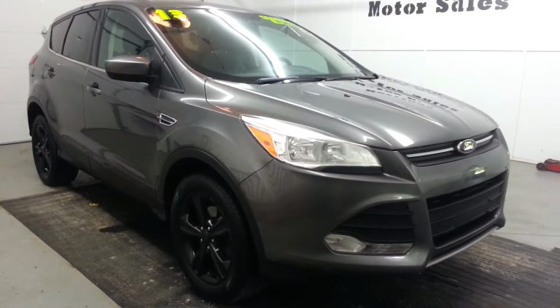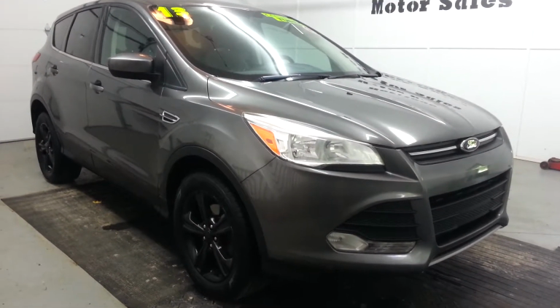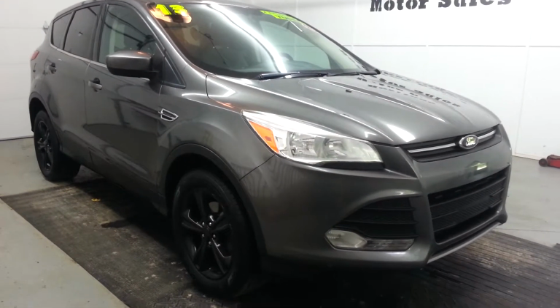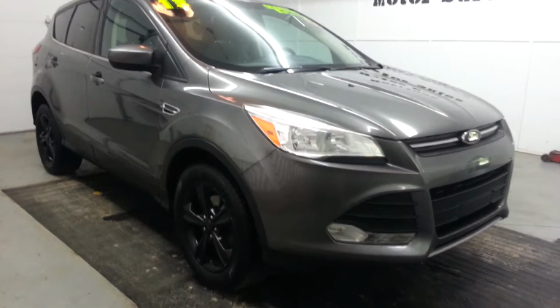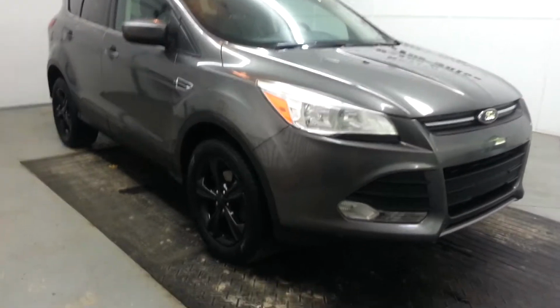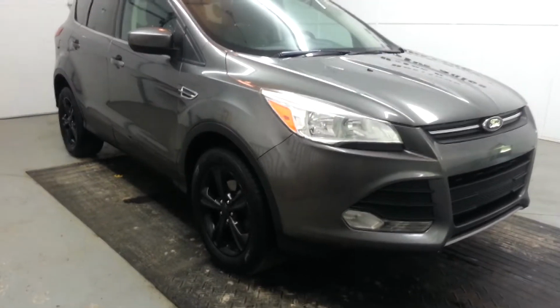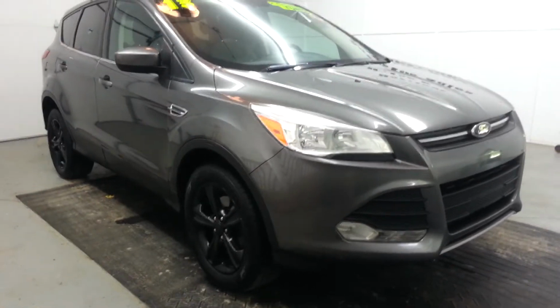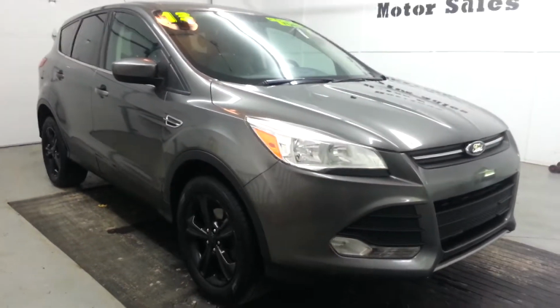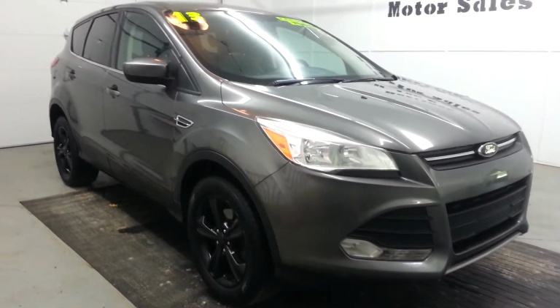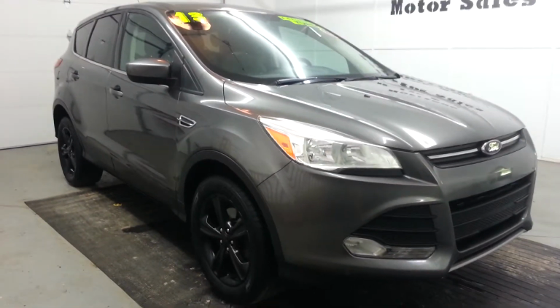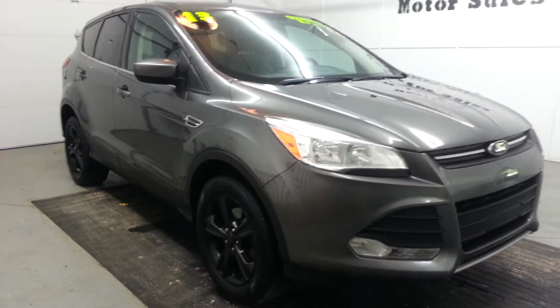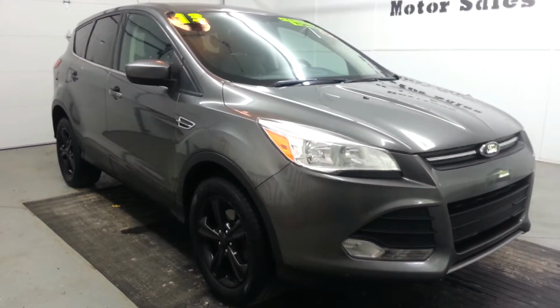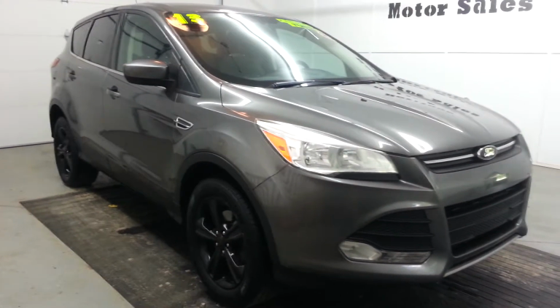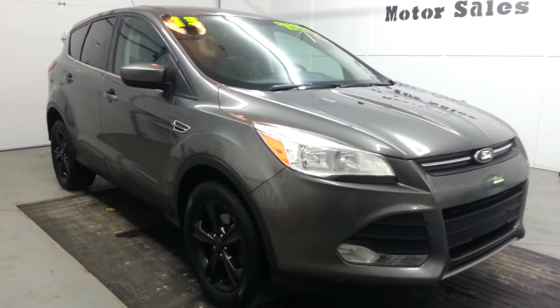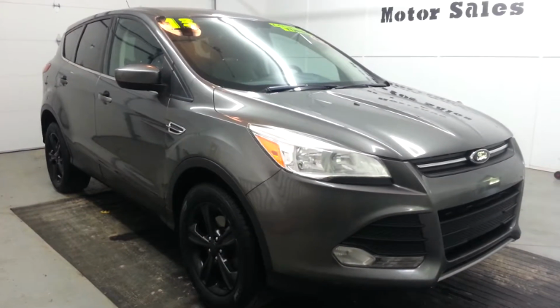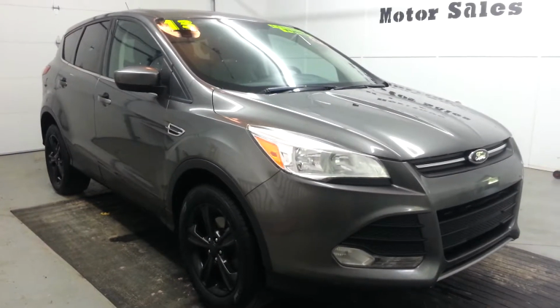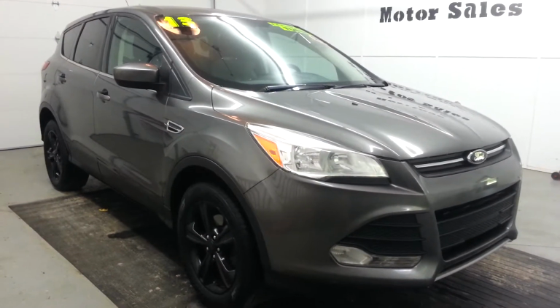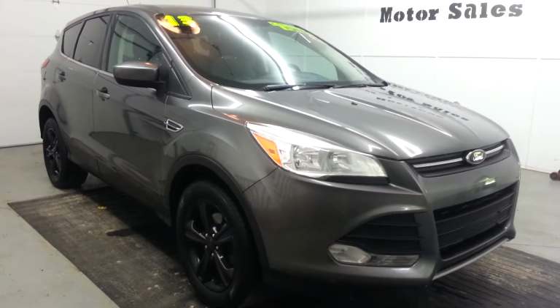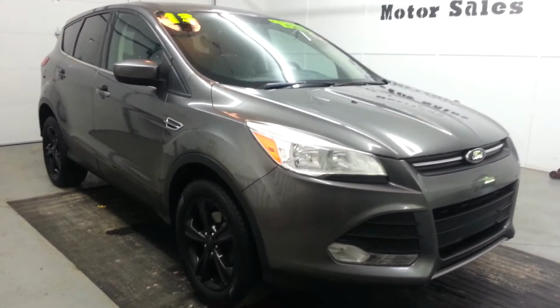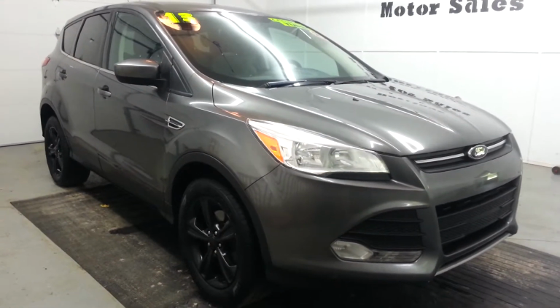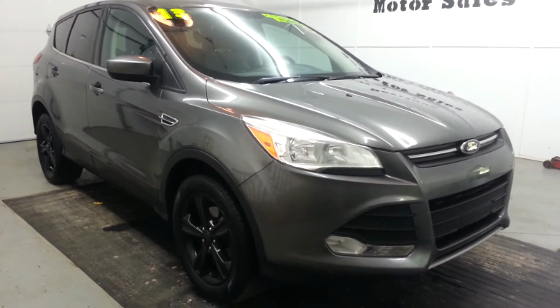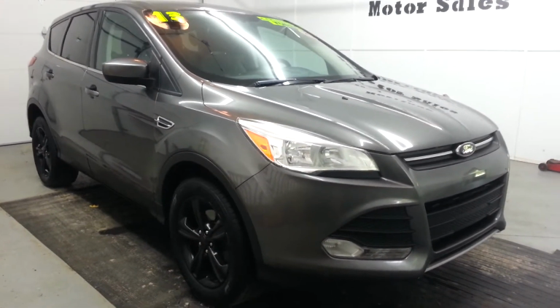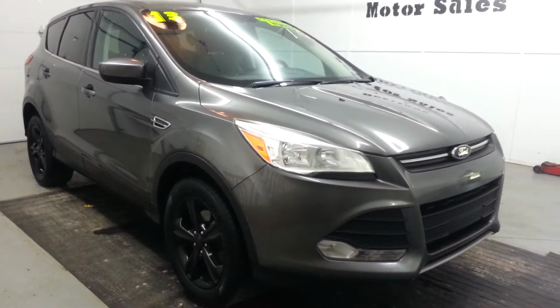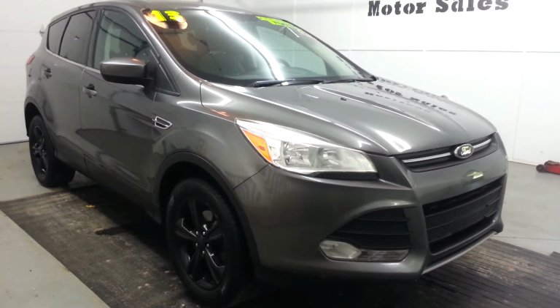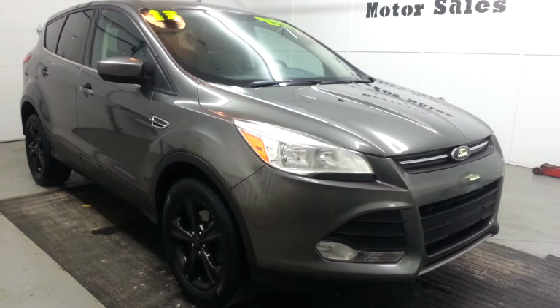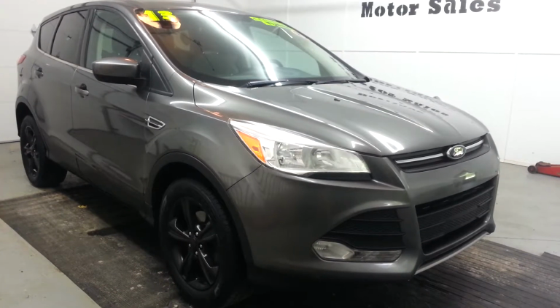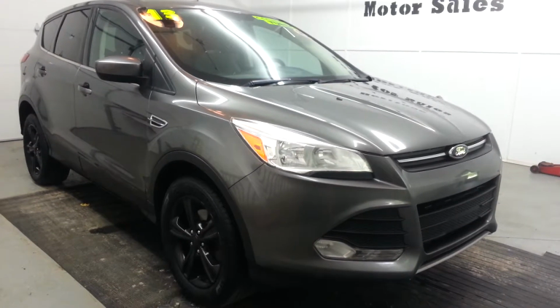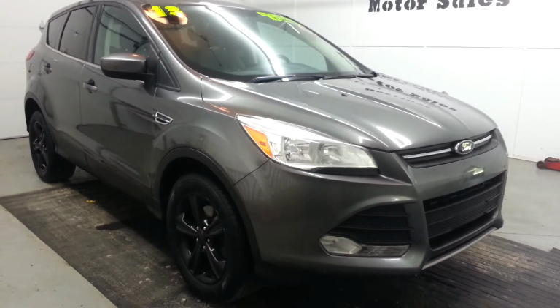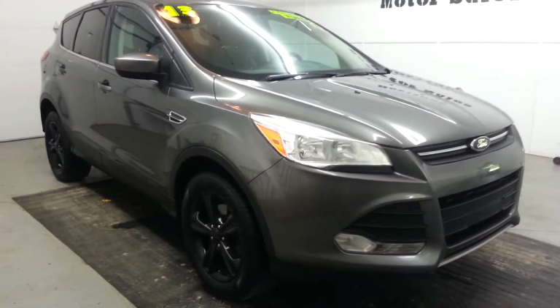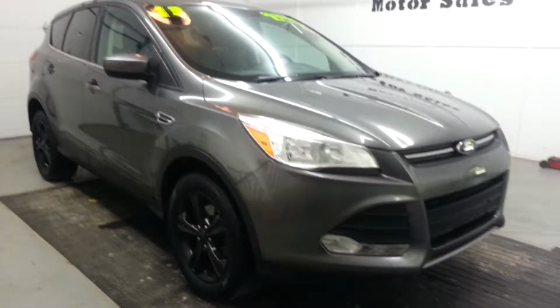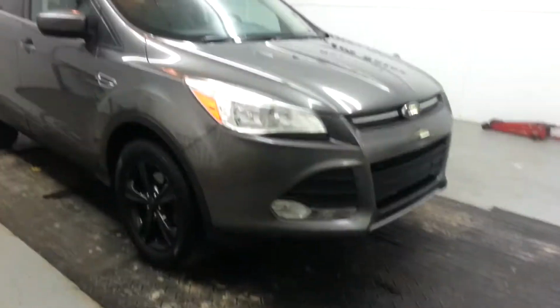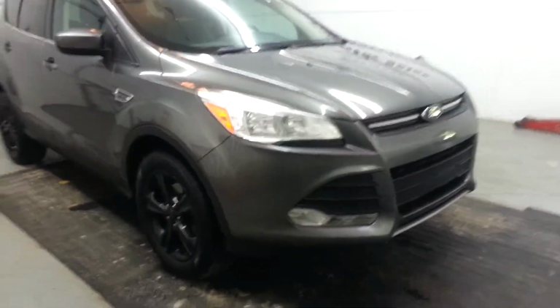I'm going to do a quick walk-around video here. The car runs and drives excellent. AC is cold, engine sounds good, transmission shifts good. I just gave it a fresh oil change. And let's go ahead and start the video here.